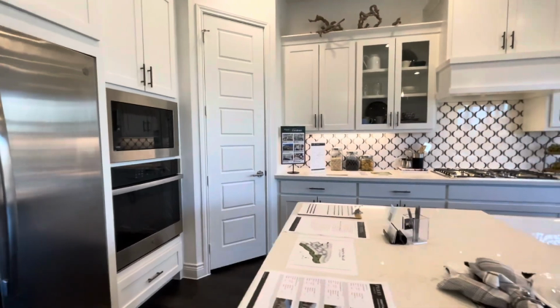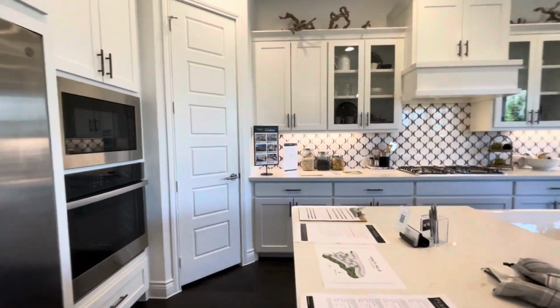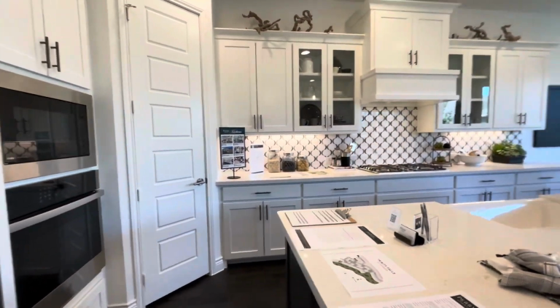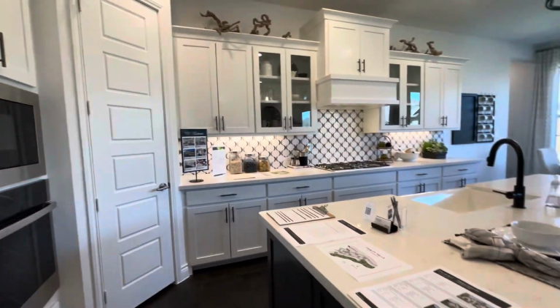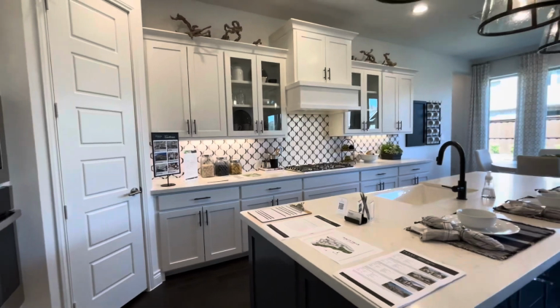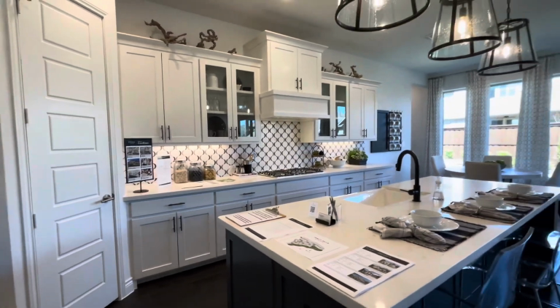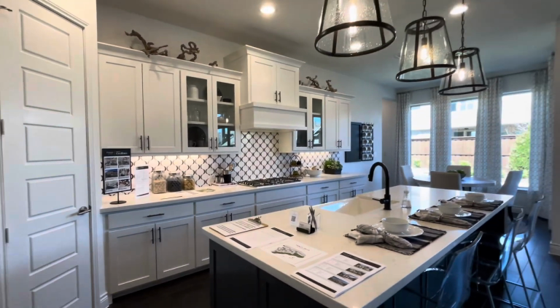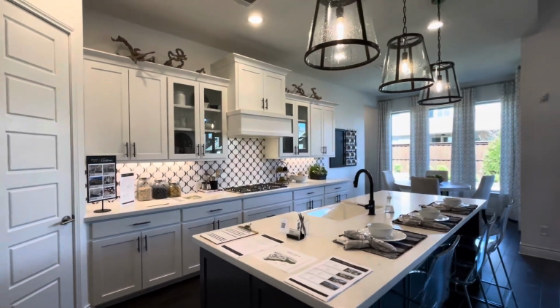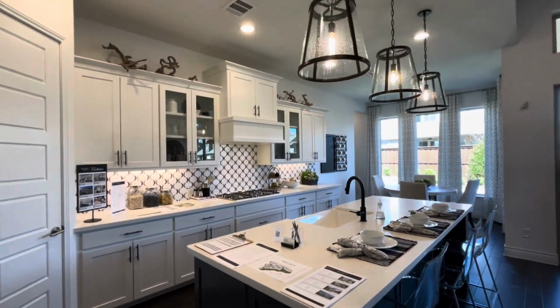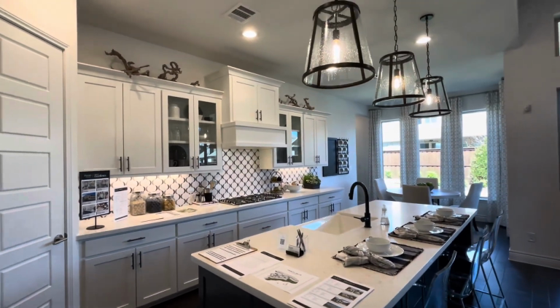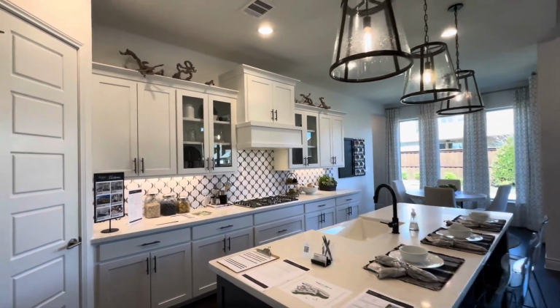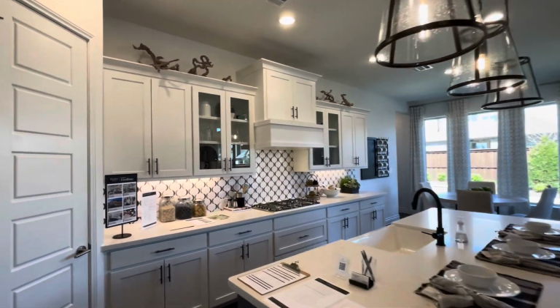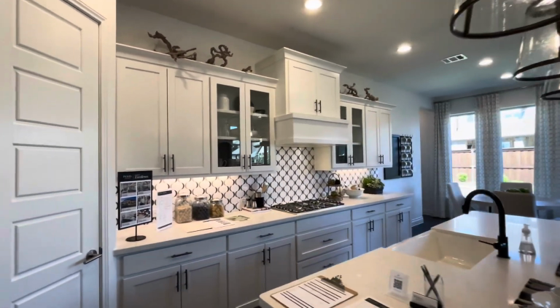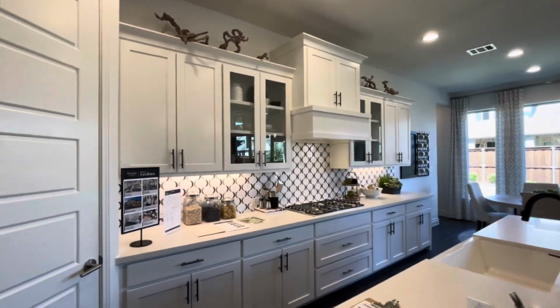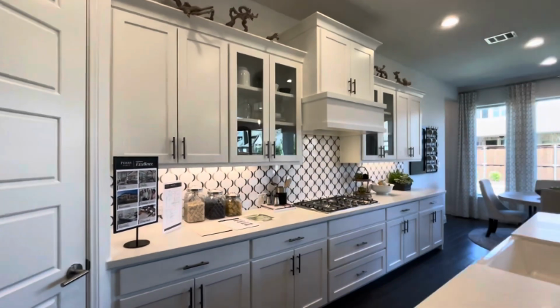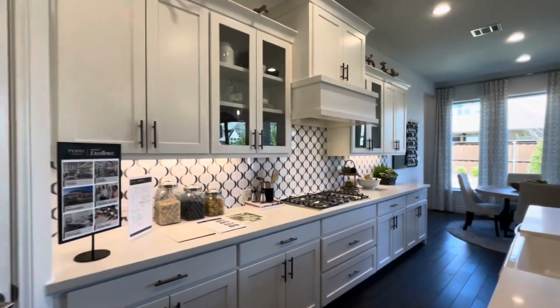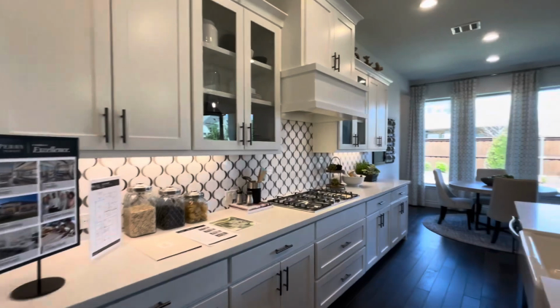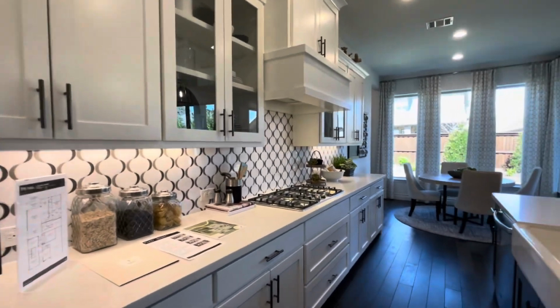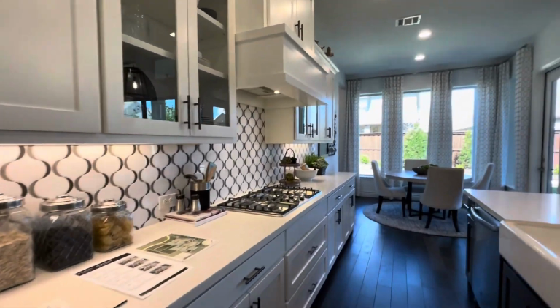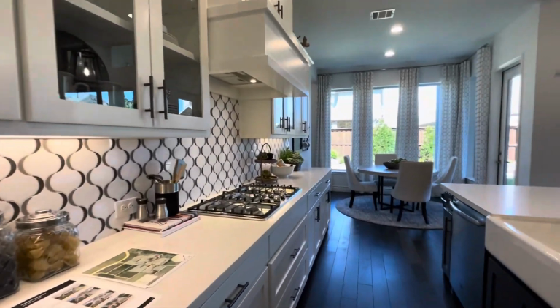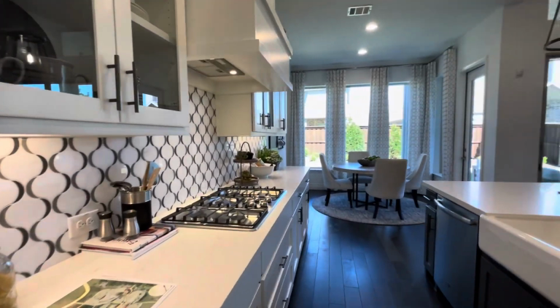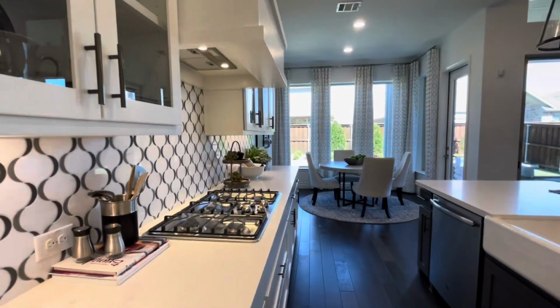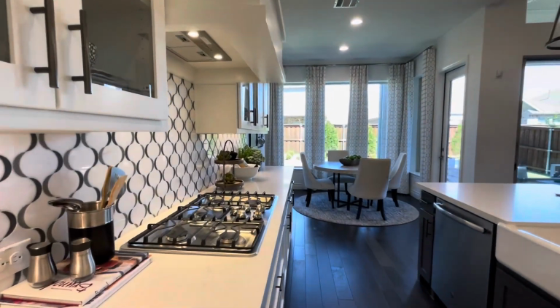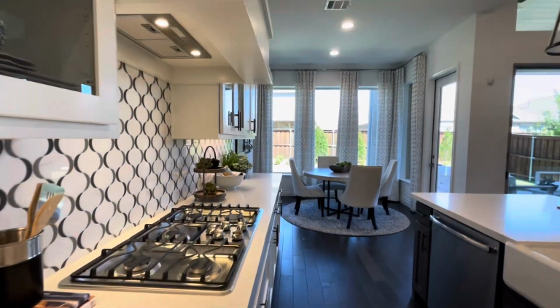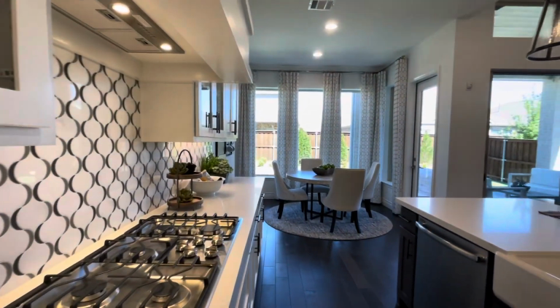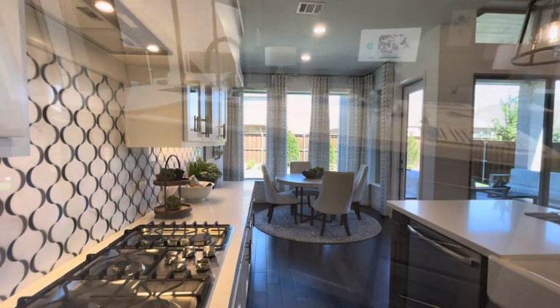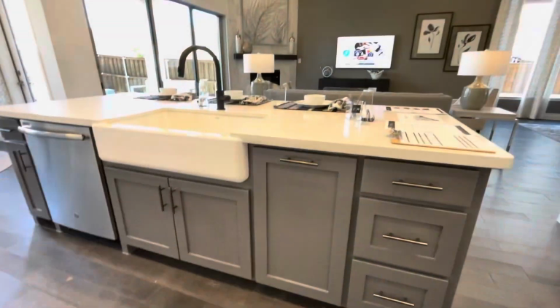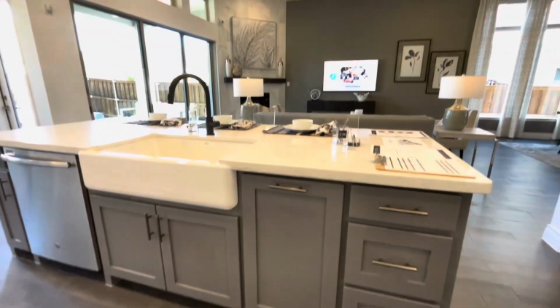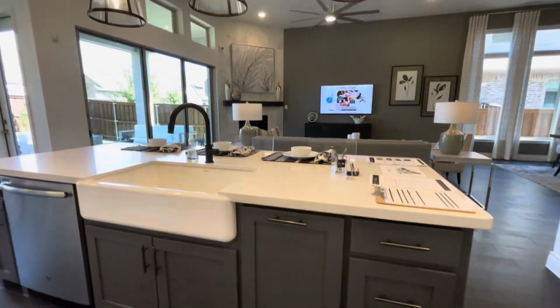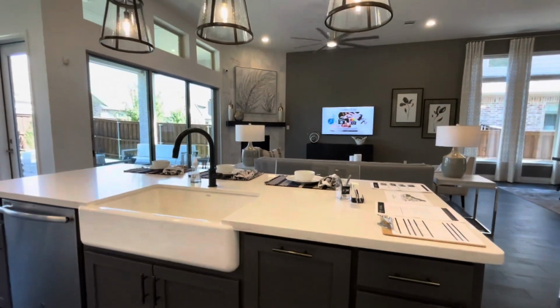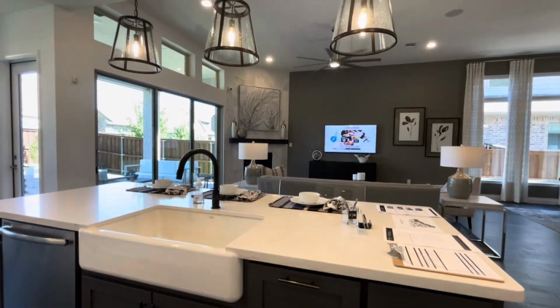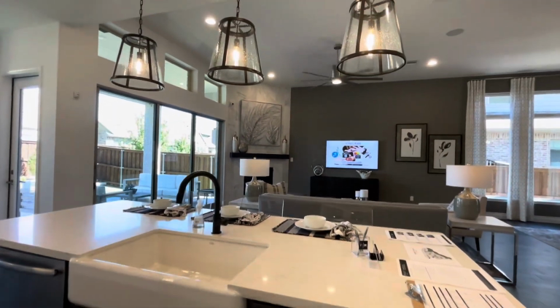There are three different home sites available ranging from 45 feet, 50 feet, and 60 feet. Whether you're after a cozy retreat or a spacious estate, they've got you covered.